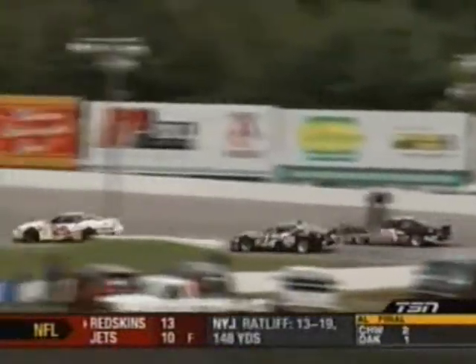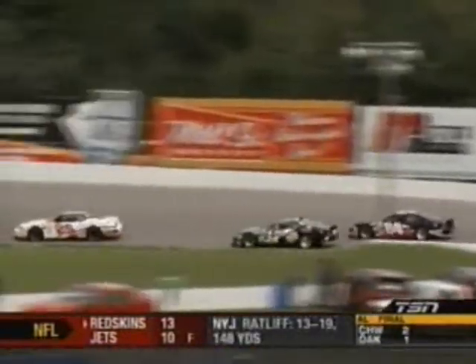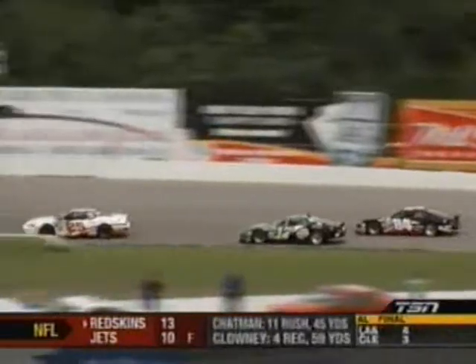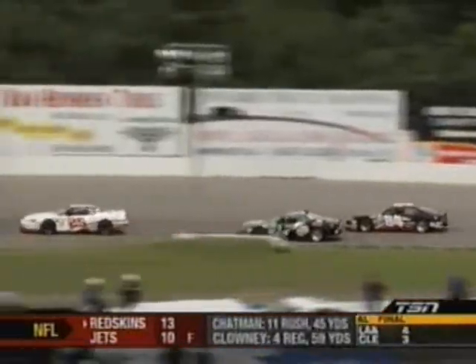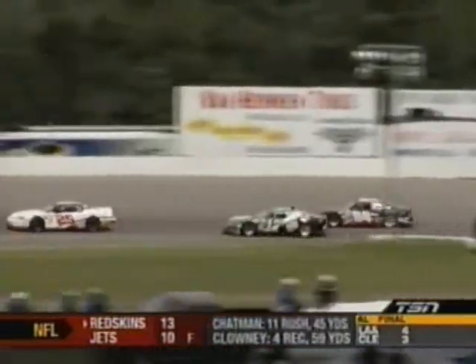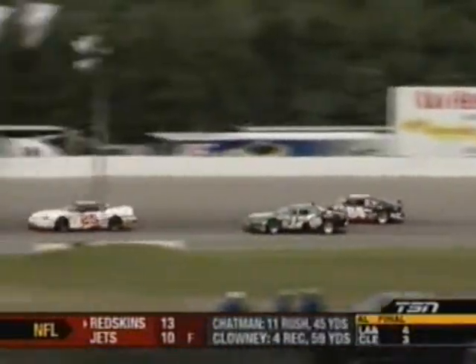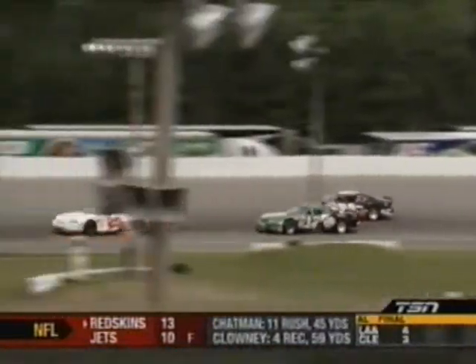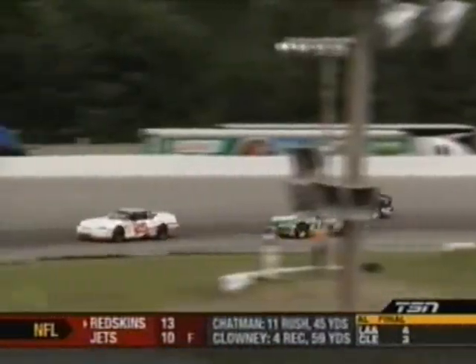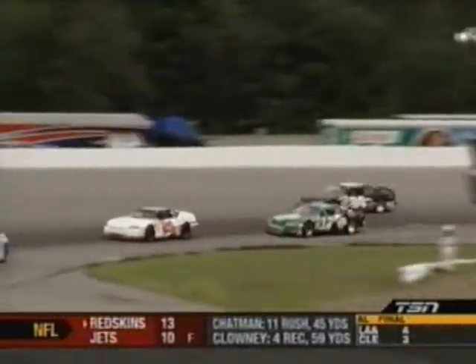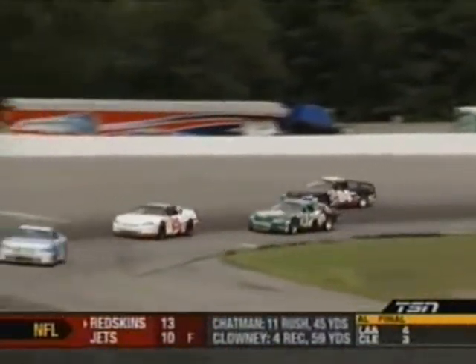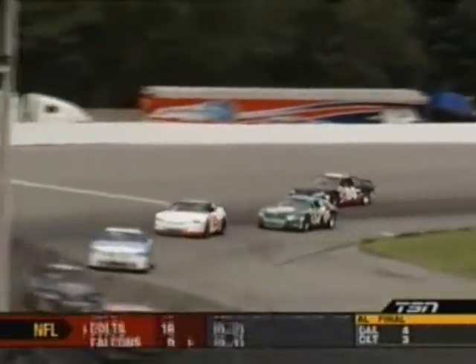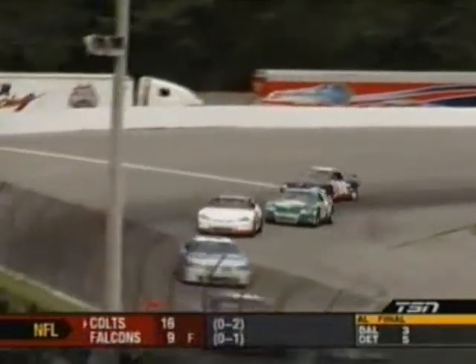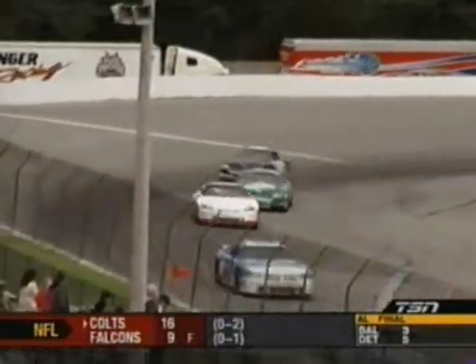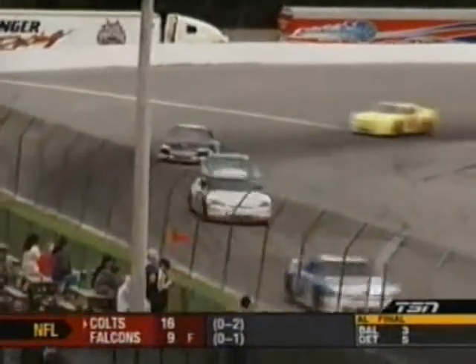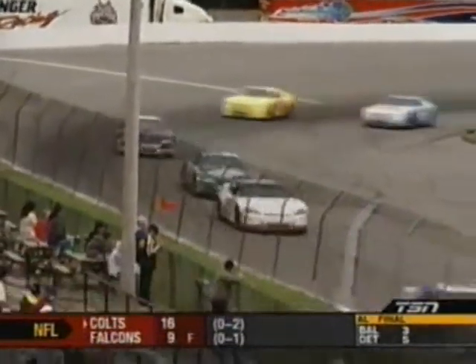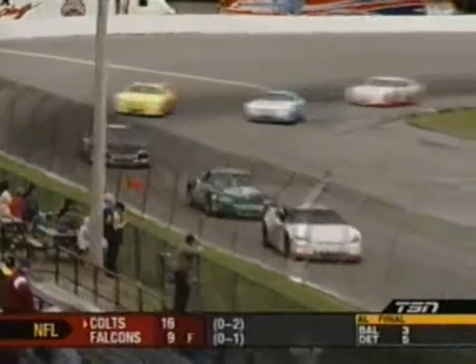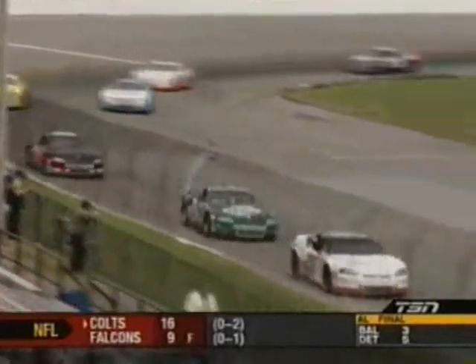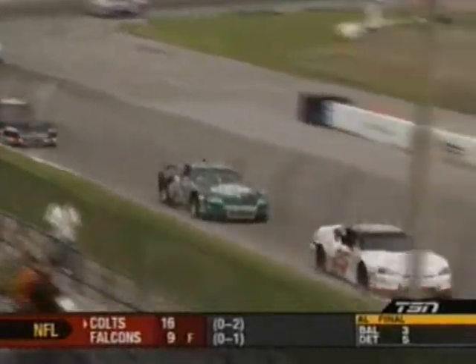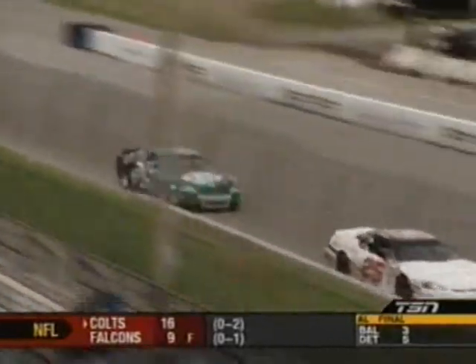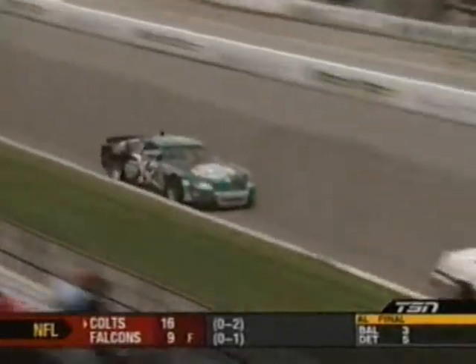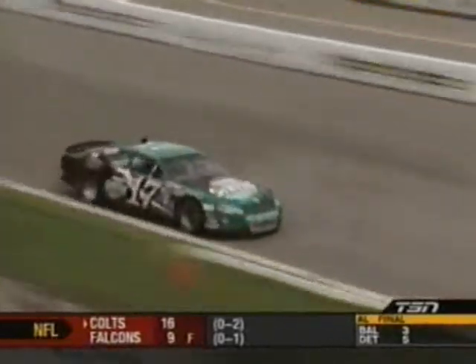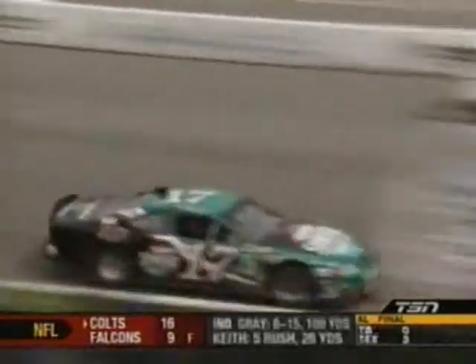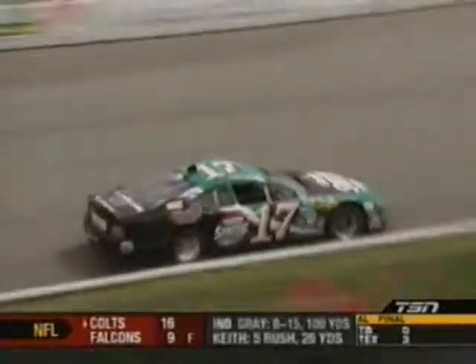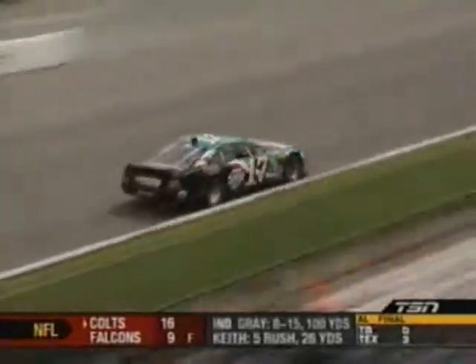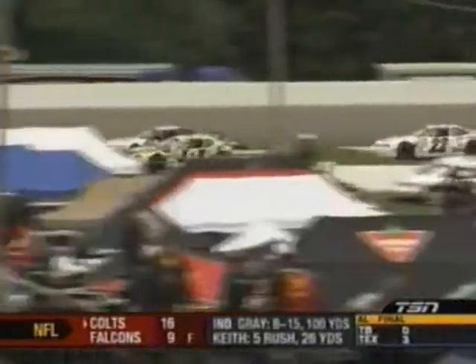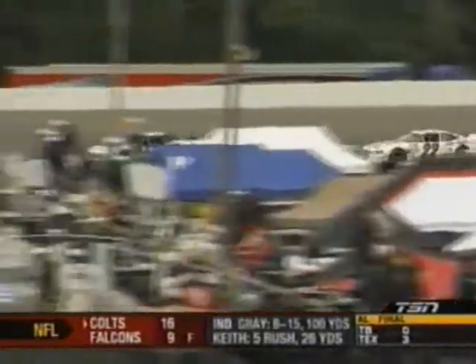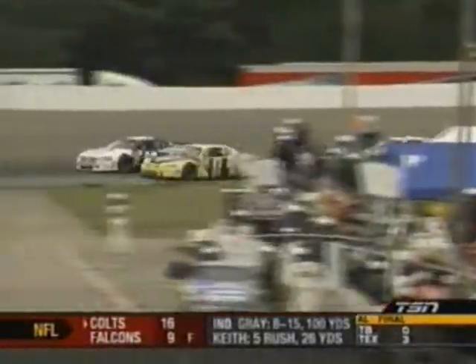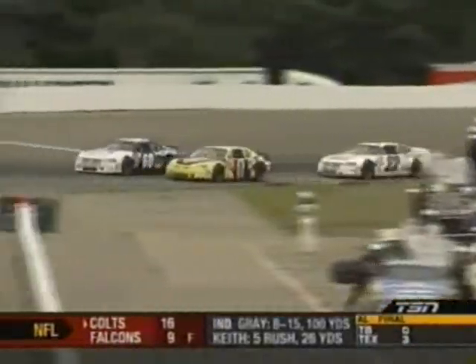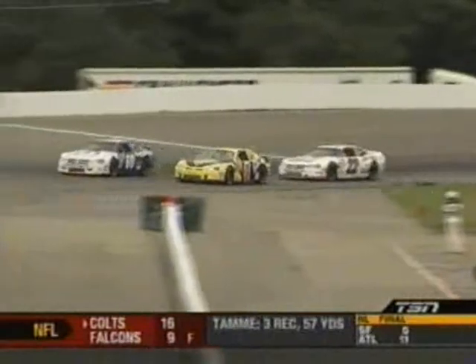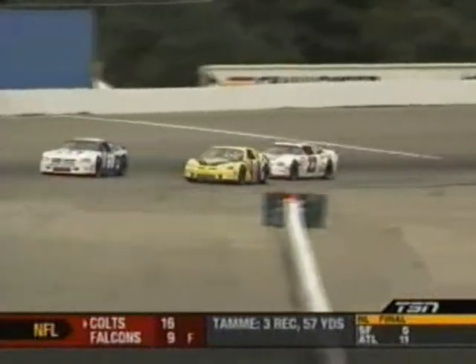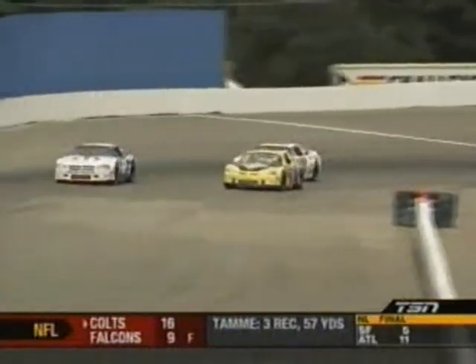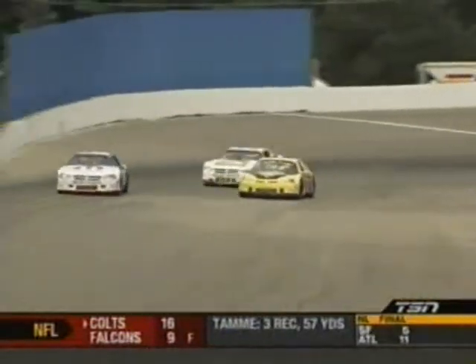The 84 and 25 — the 17 of DJ Kennington in there, the 84 of J.R. Fitzpatrick, Jim Lapsovich, and the 17 of DJ Kennington in fifth spot — the 84 and 25 both a lap down.